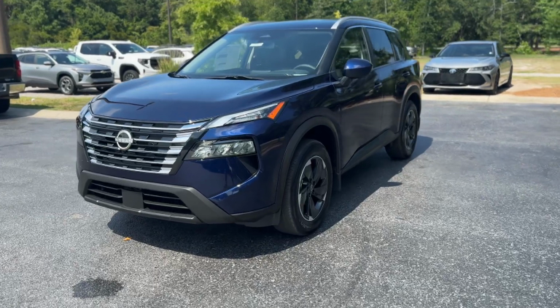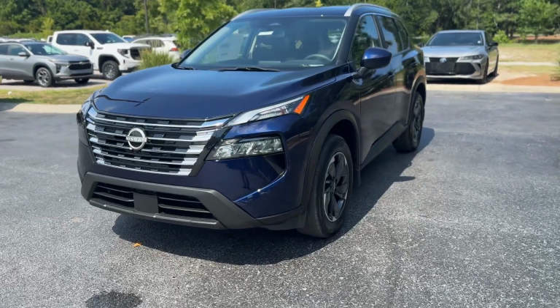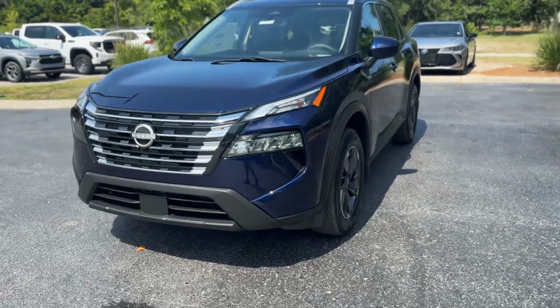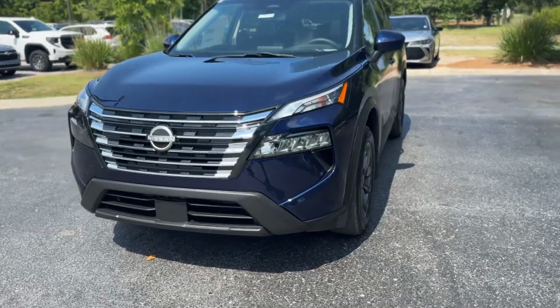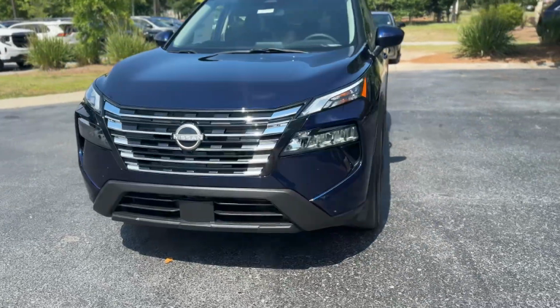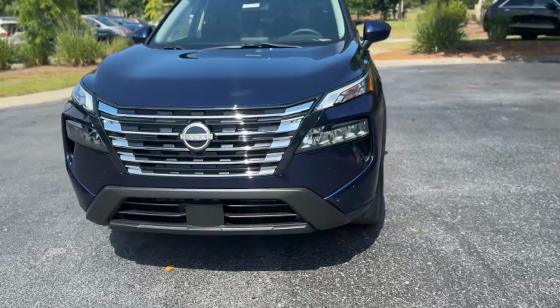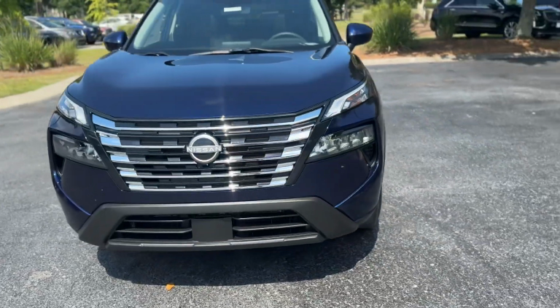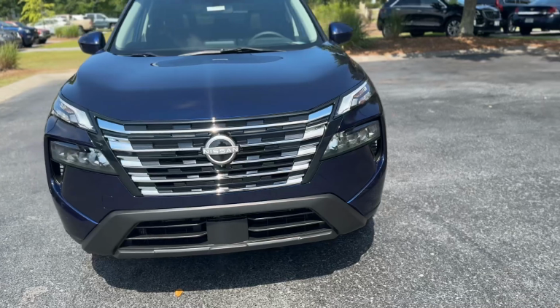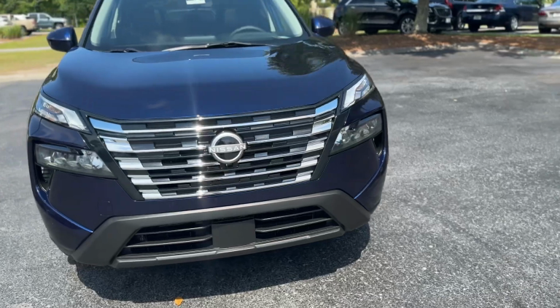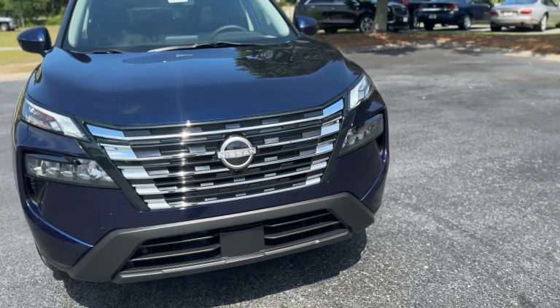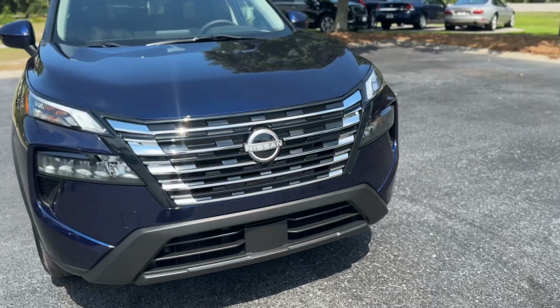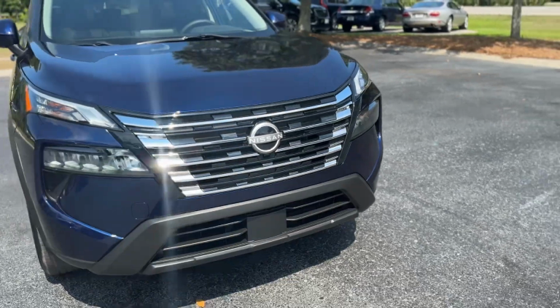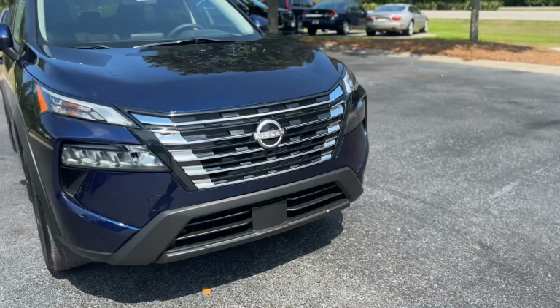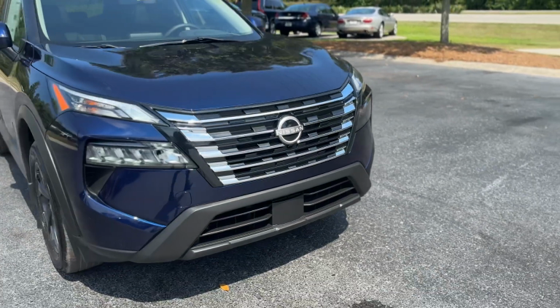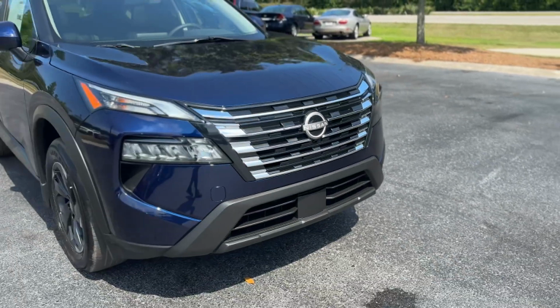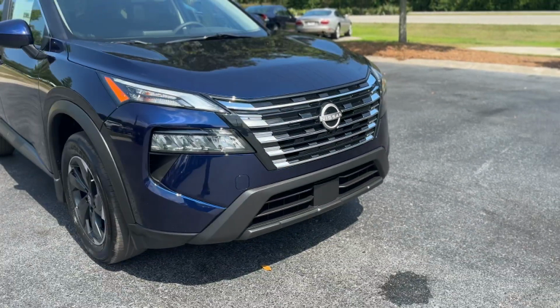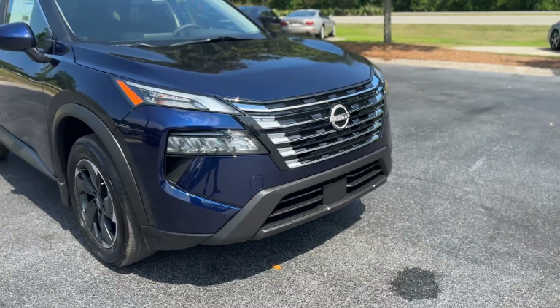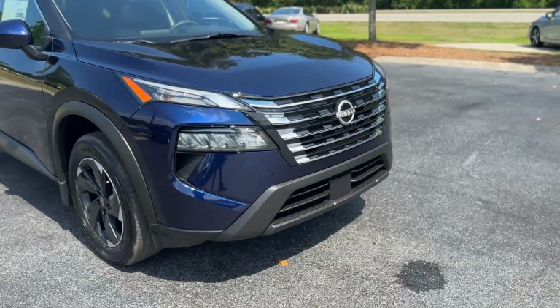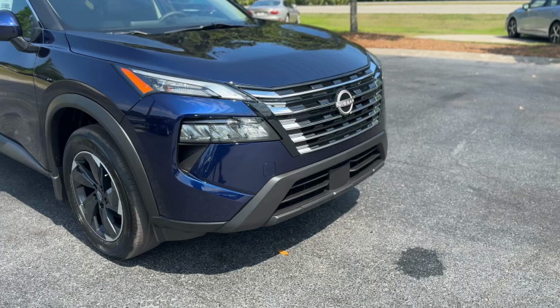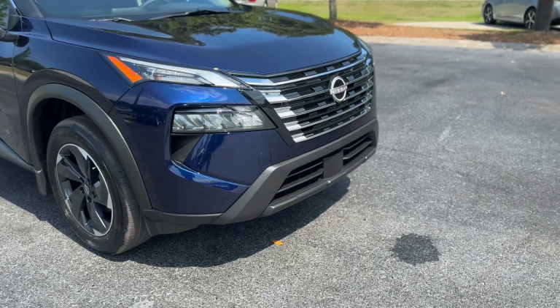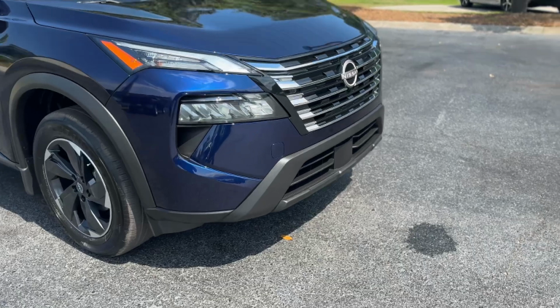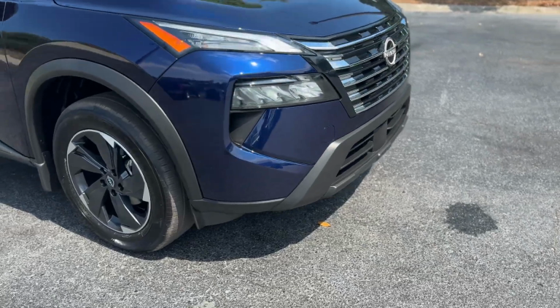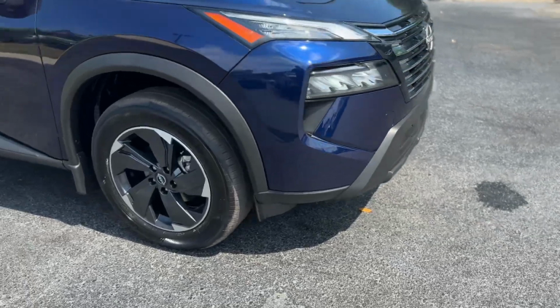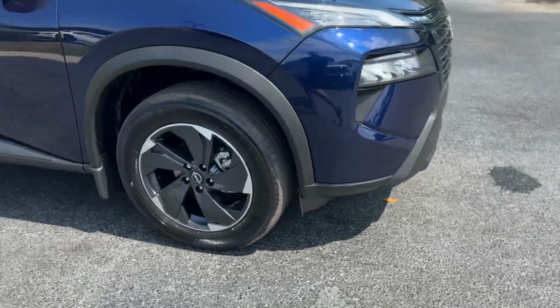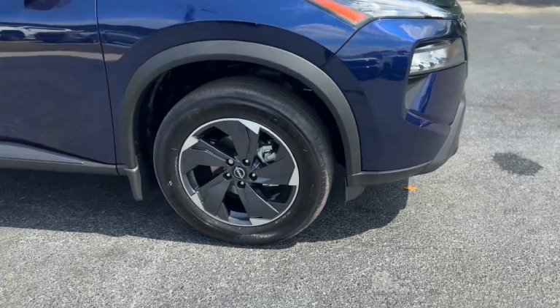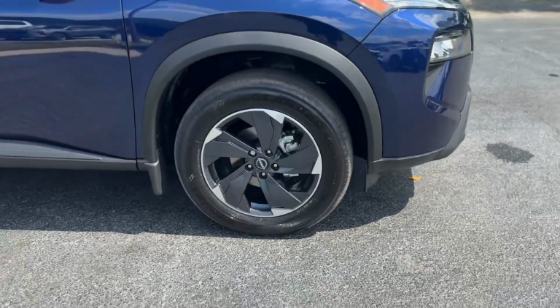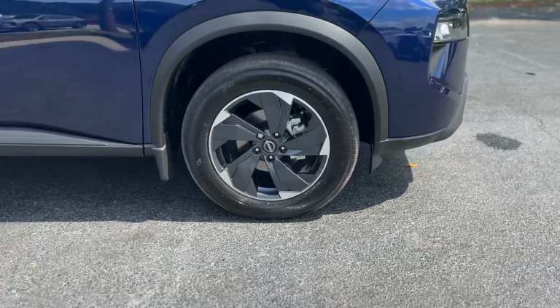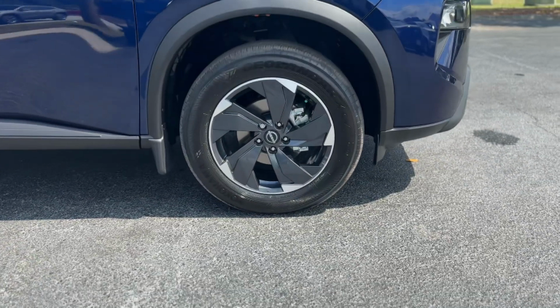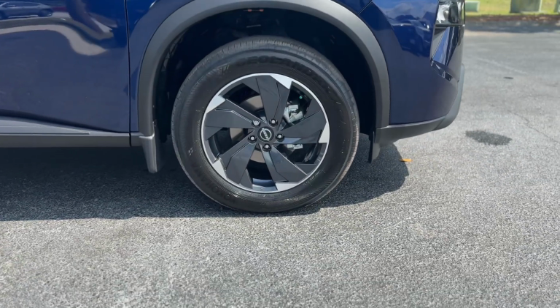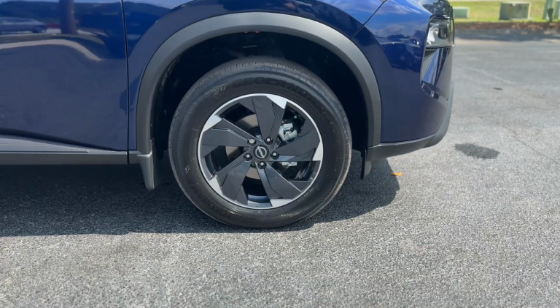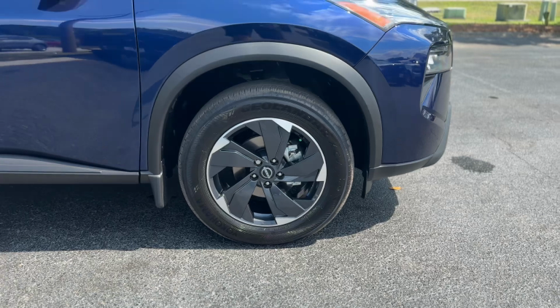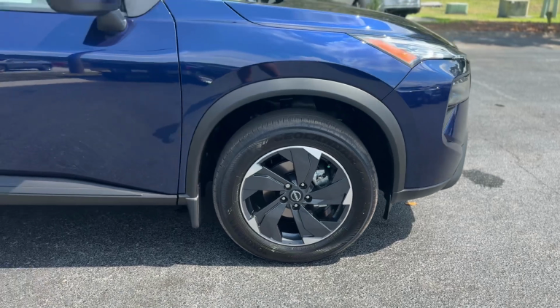This is our 2024 Nissan Rogue in a nice blue color. Up front we got a chrome and black accent grille, full LED headlights in the bottom there, and gray painted aluminum wheels.